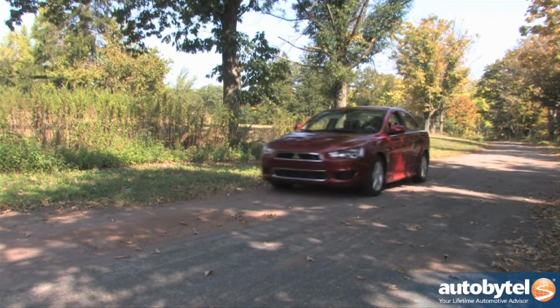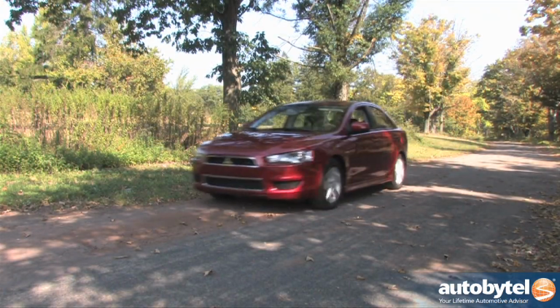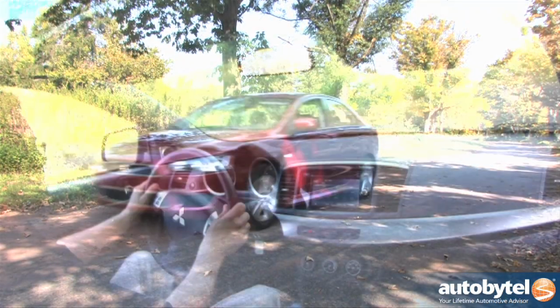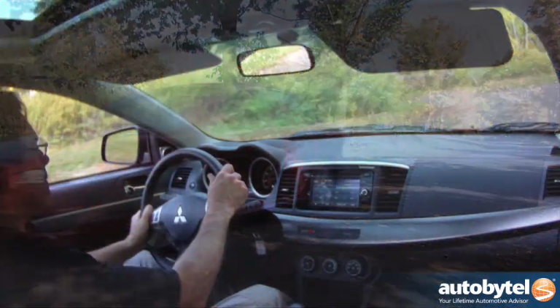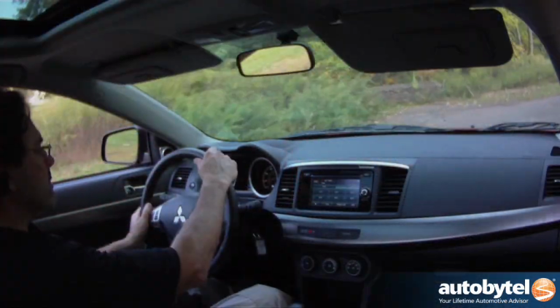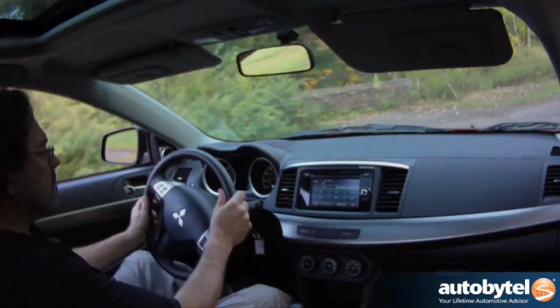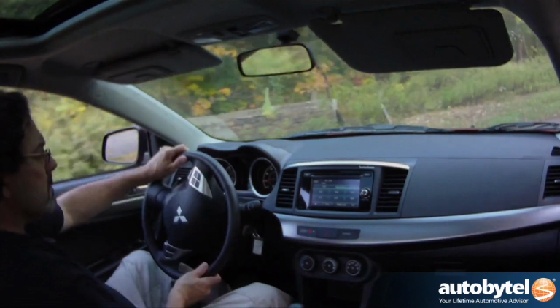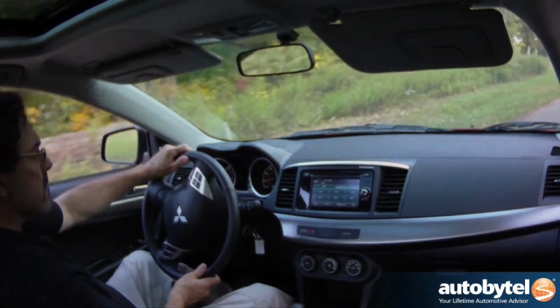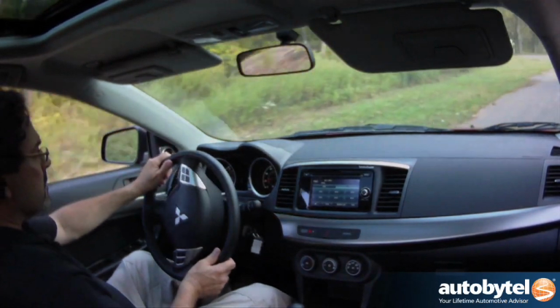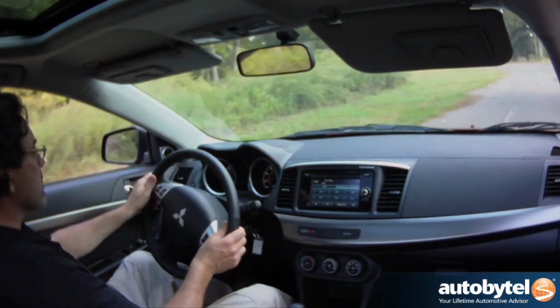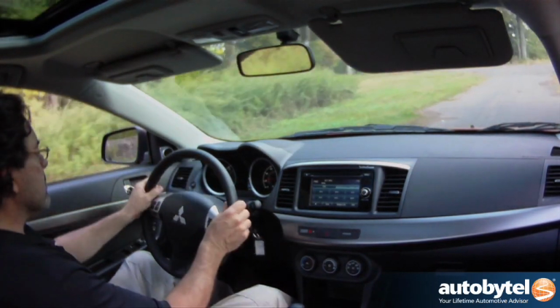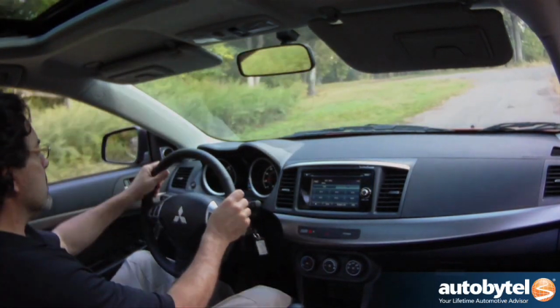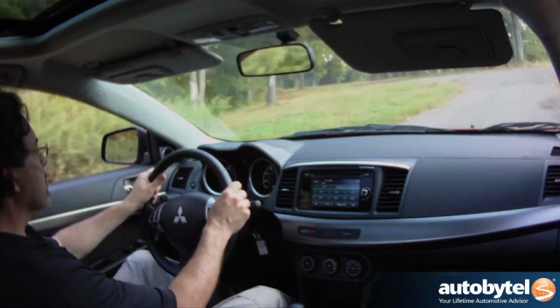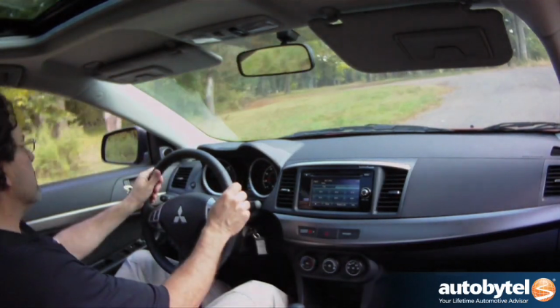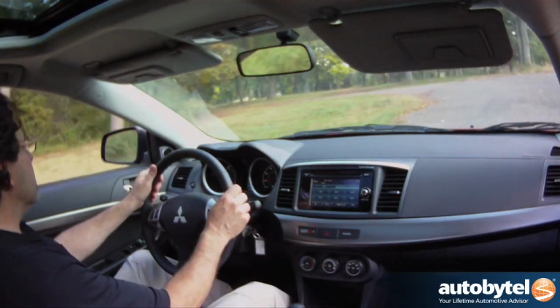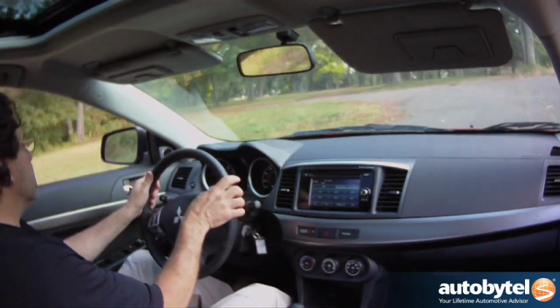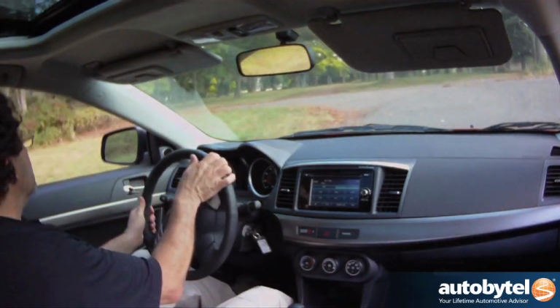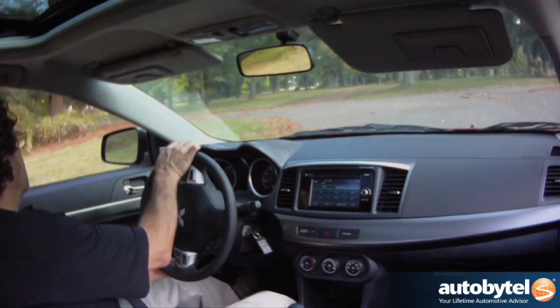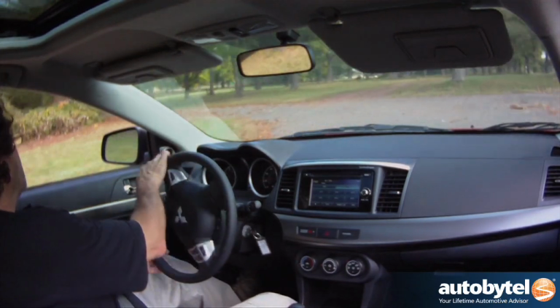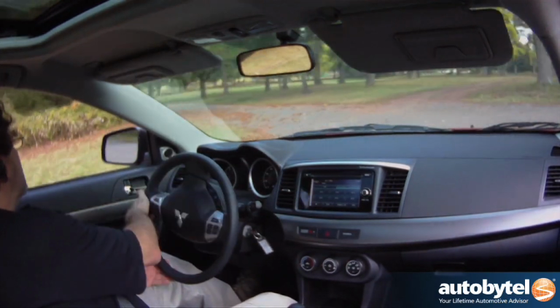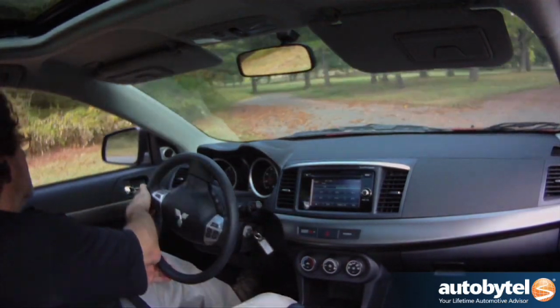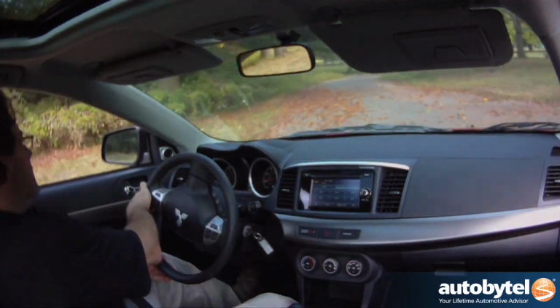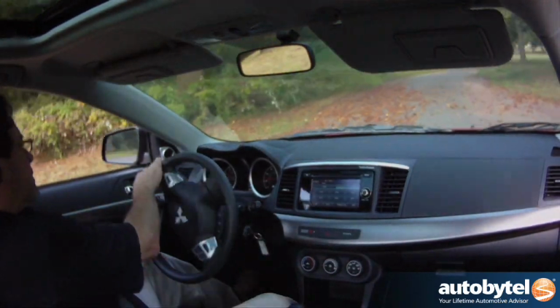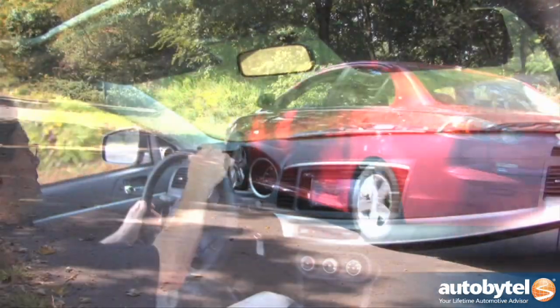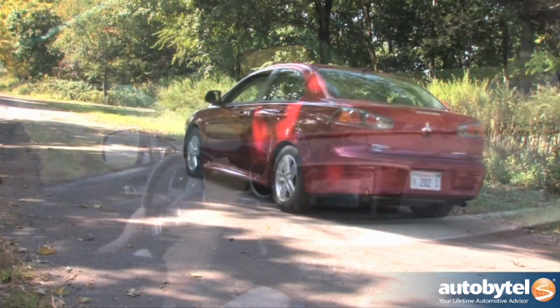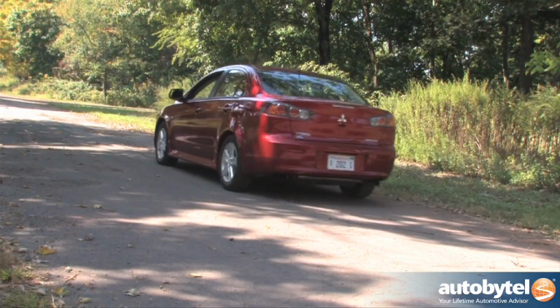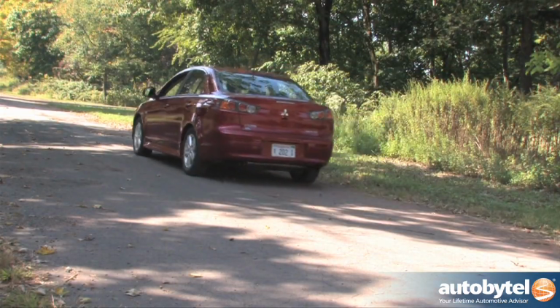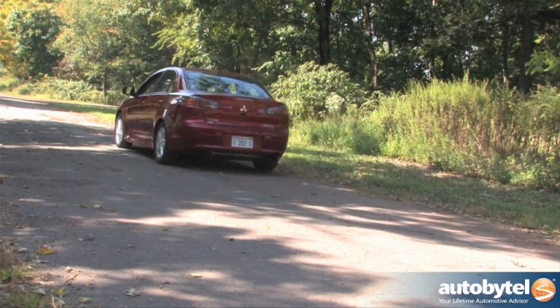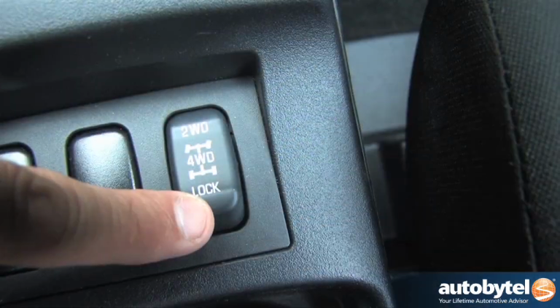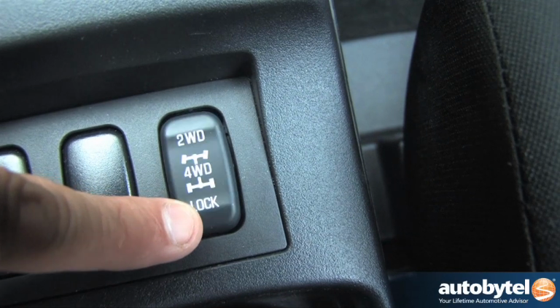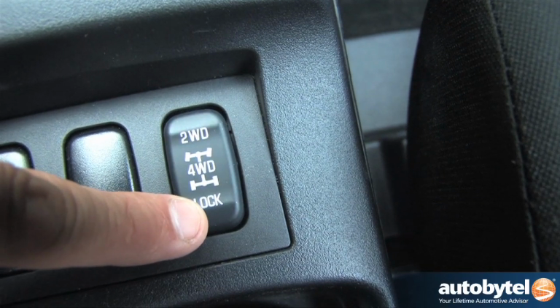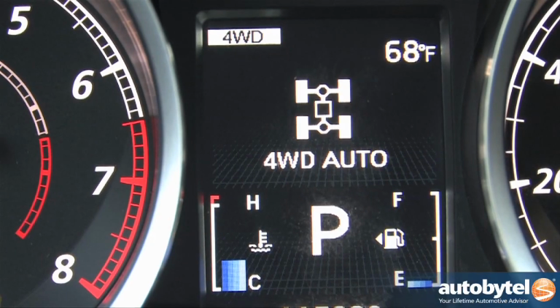Ride and handling are solid and predictable. While the Rally Art and Evo are truly exciting to drive, this isn't that. The all-wheel control system can be set to two-wheel drive, four-wheel drive auto, and four-wheel drive lock for the slipperiest conditions.